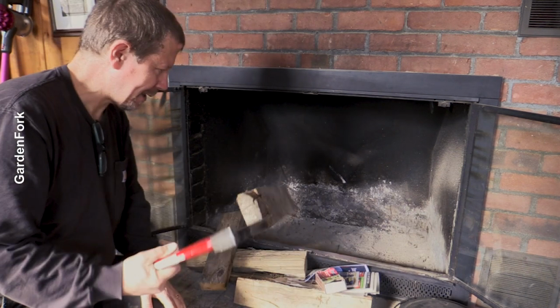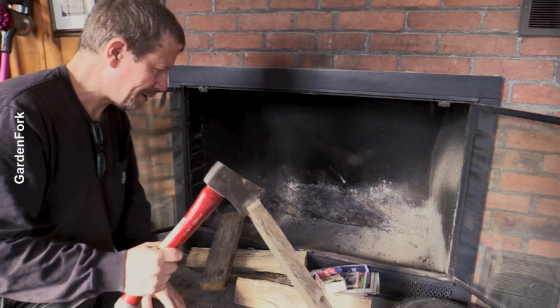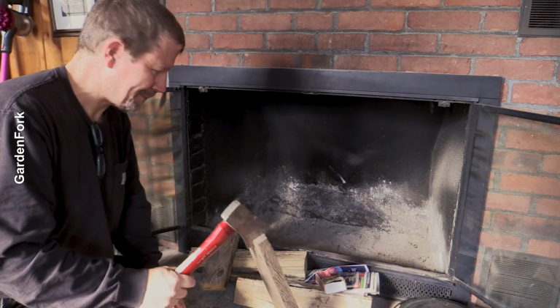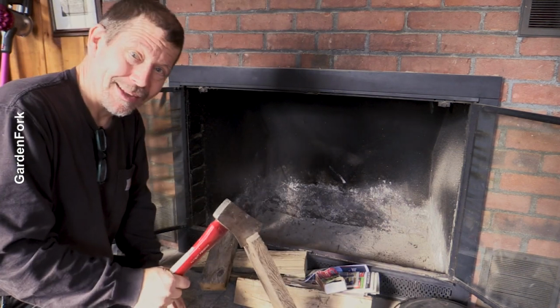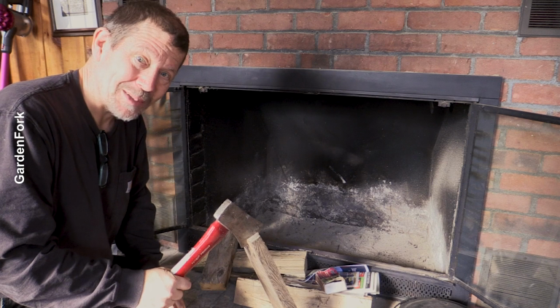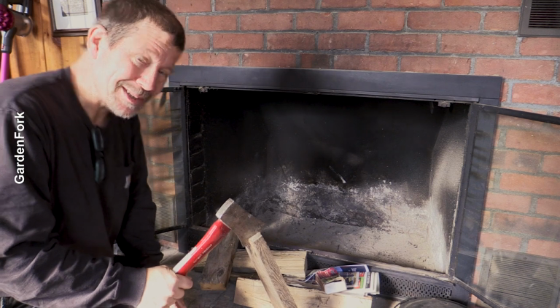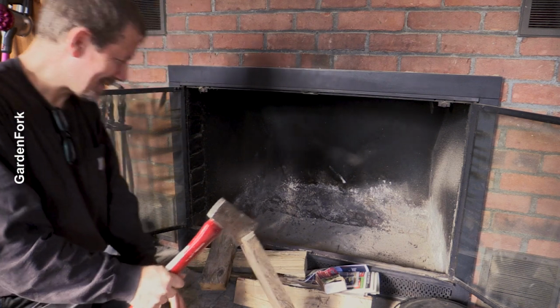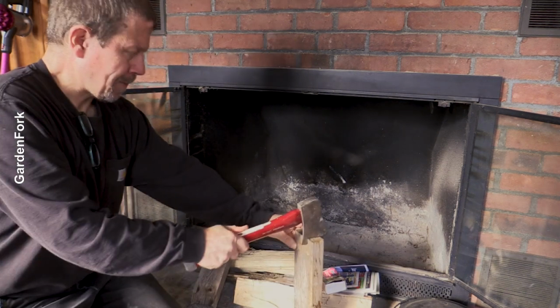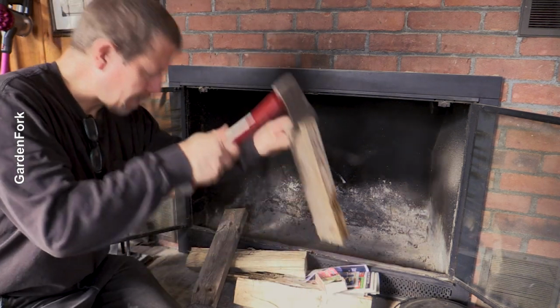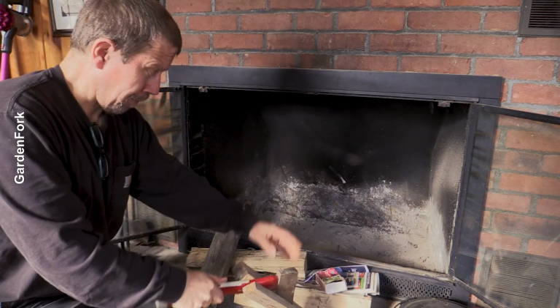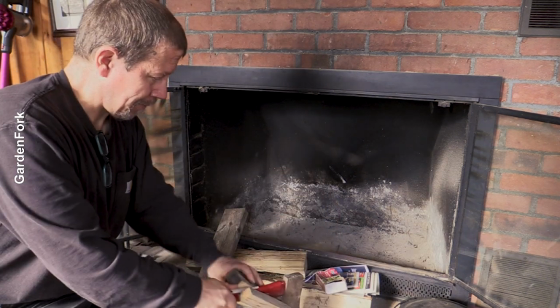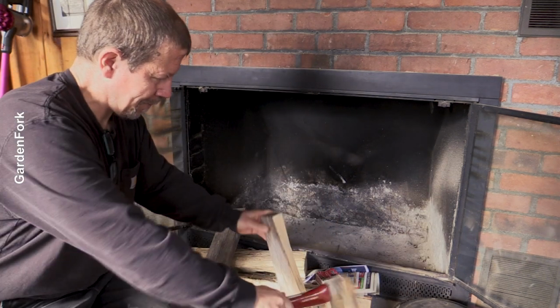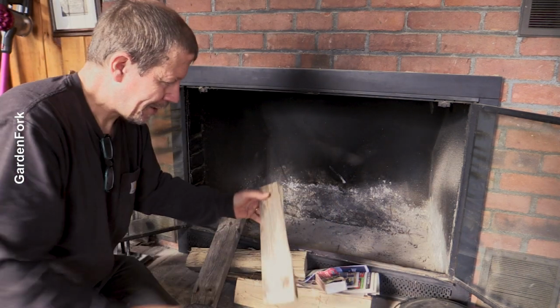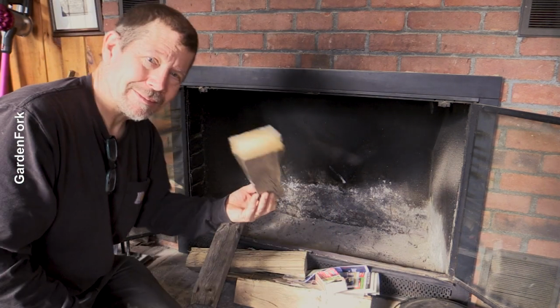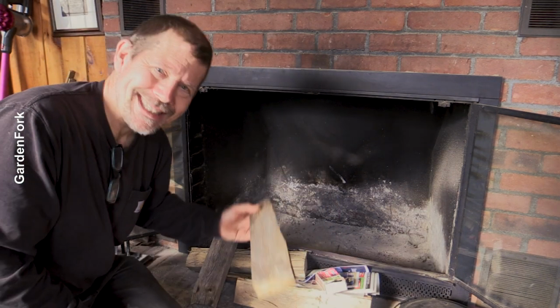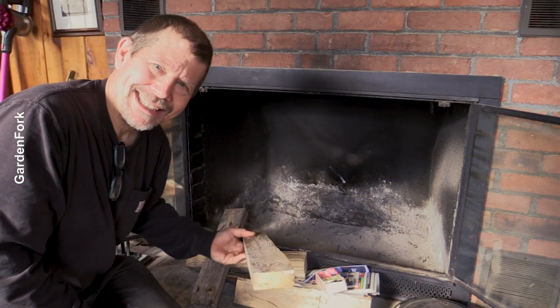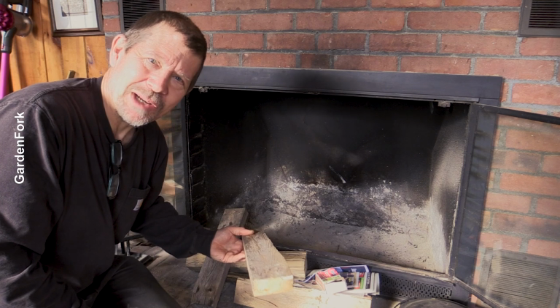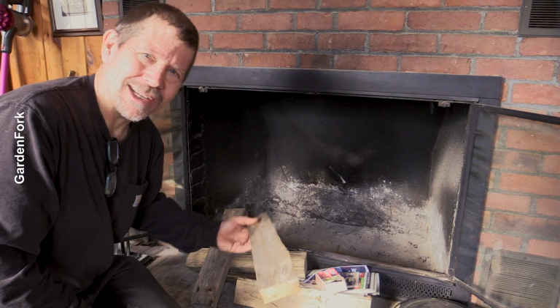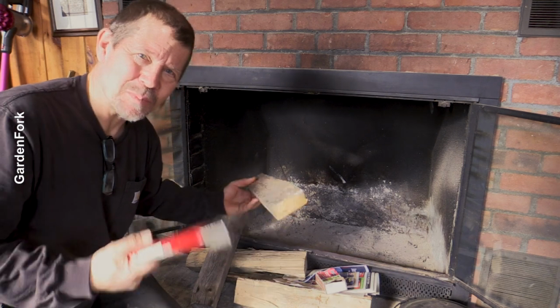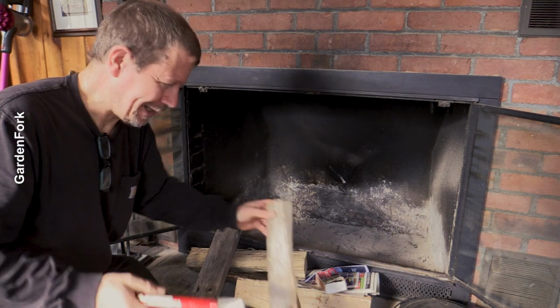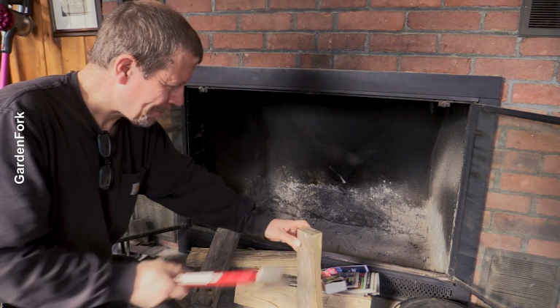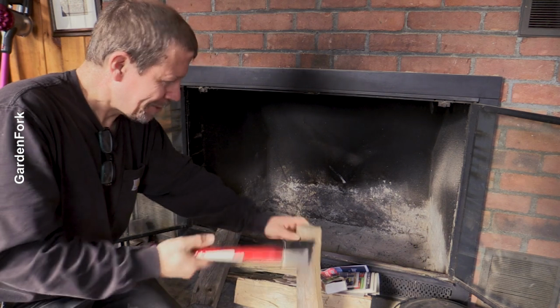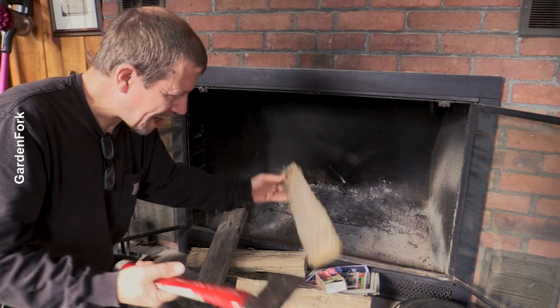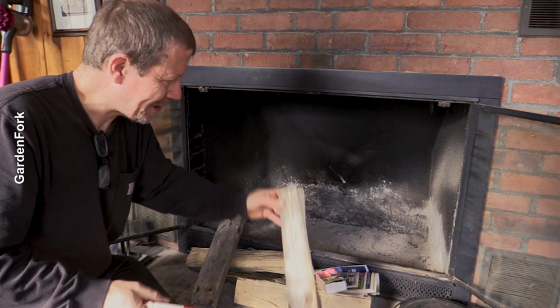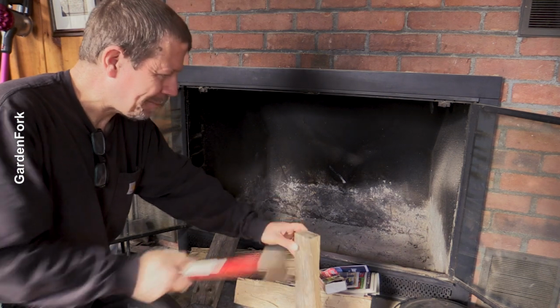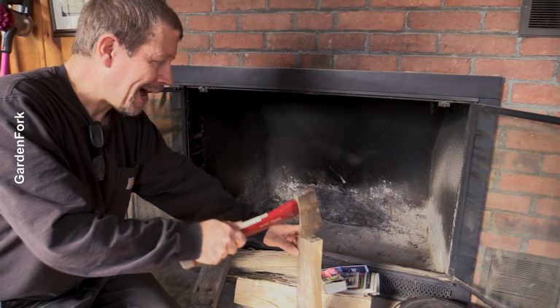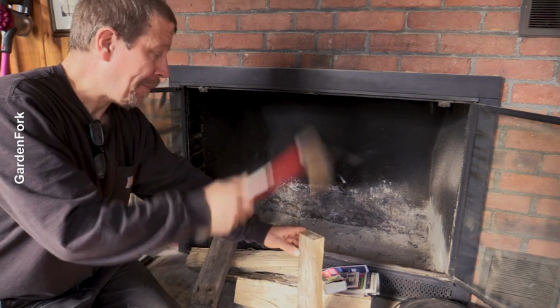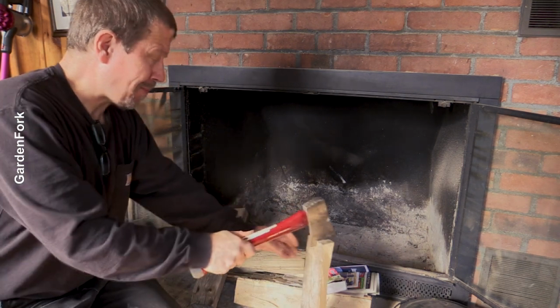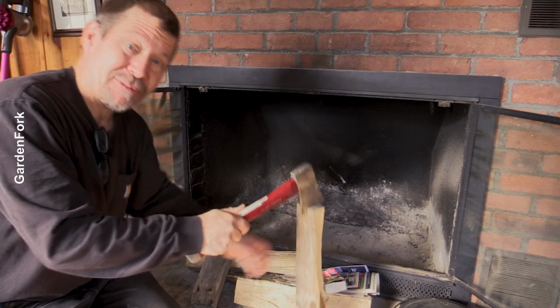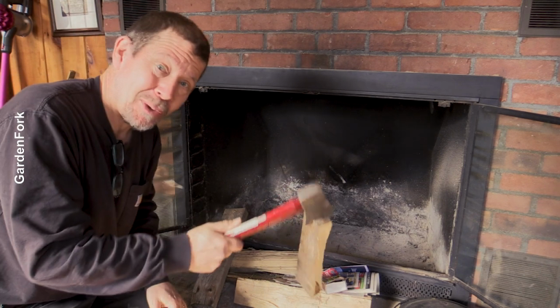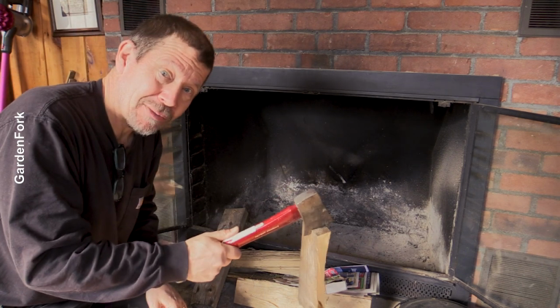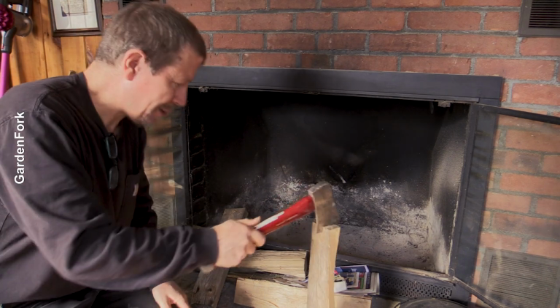That's not gonna split. Try something else. That's just a great feeling, splitting. This is scrap wood I'm gonna cut out.